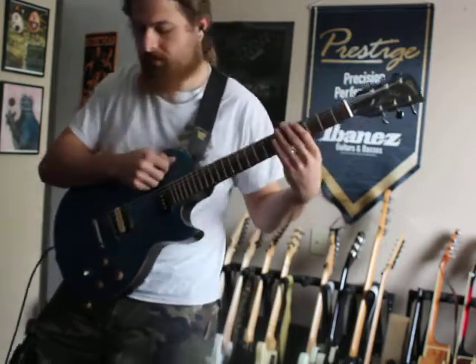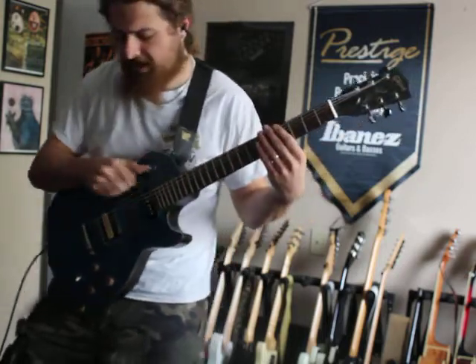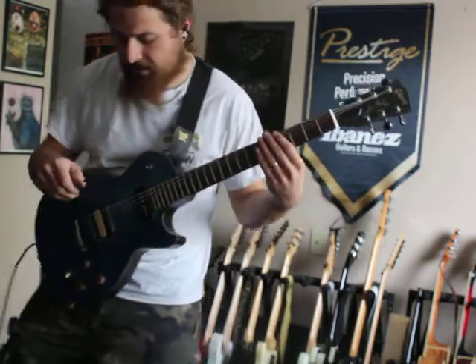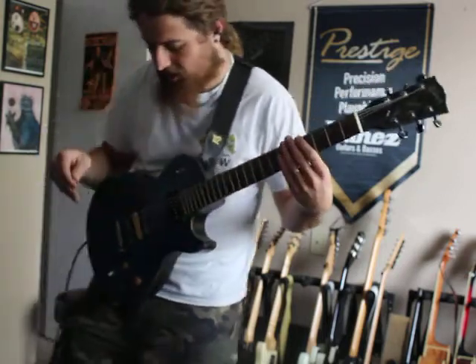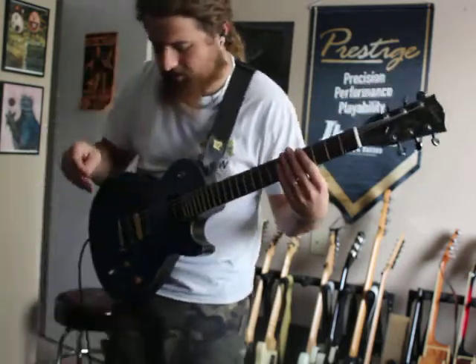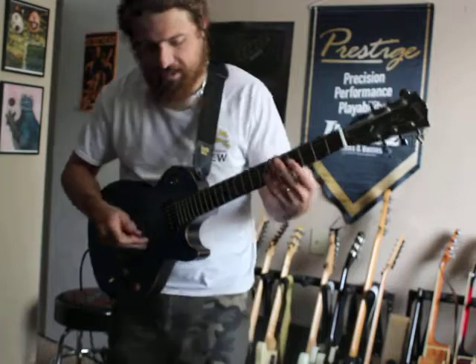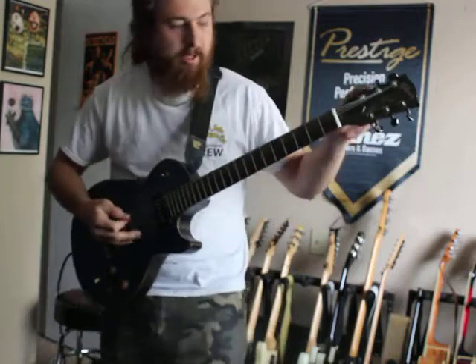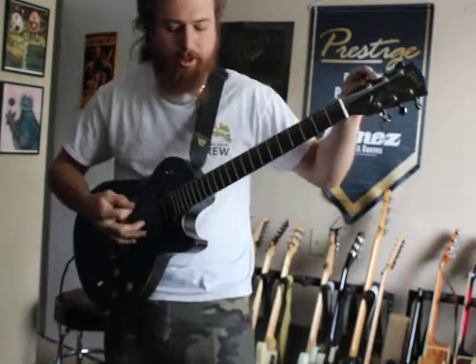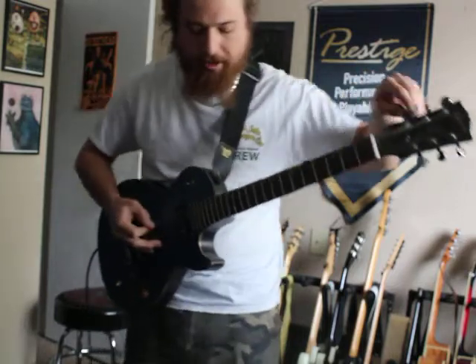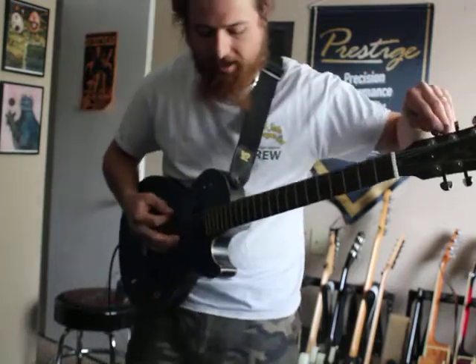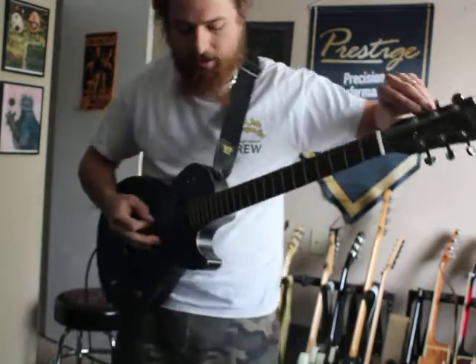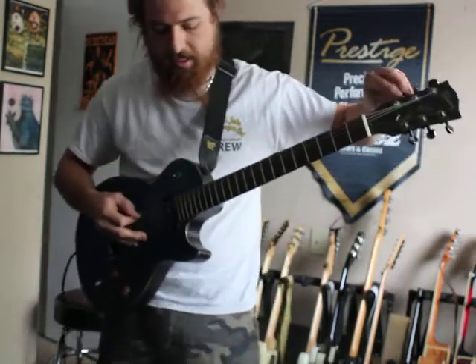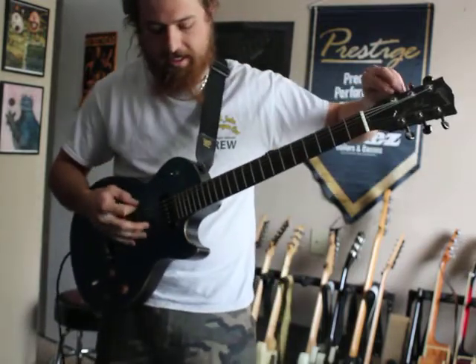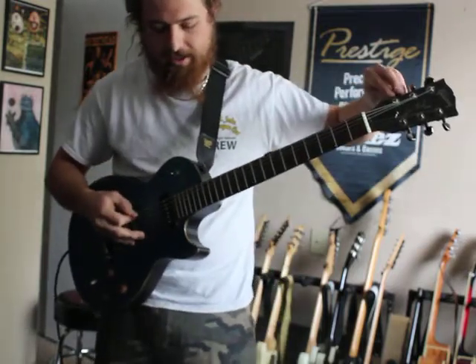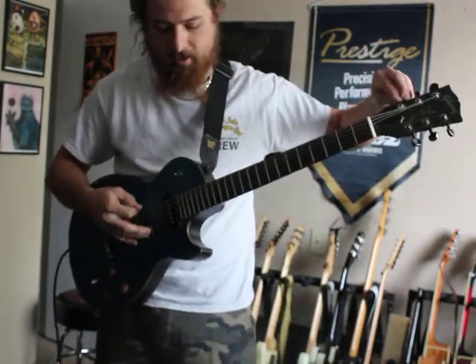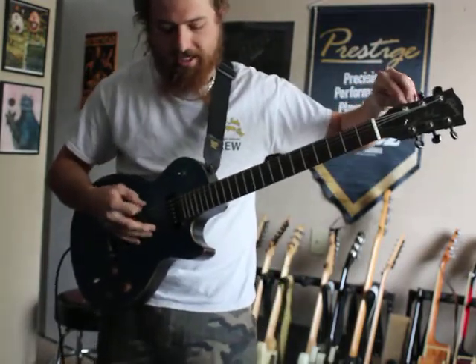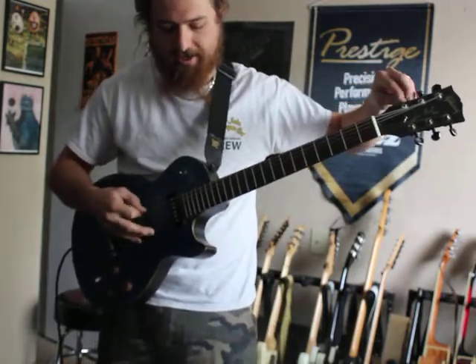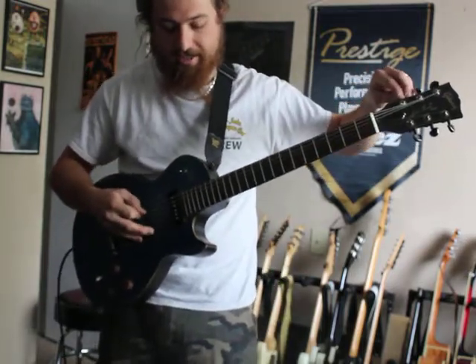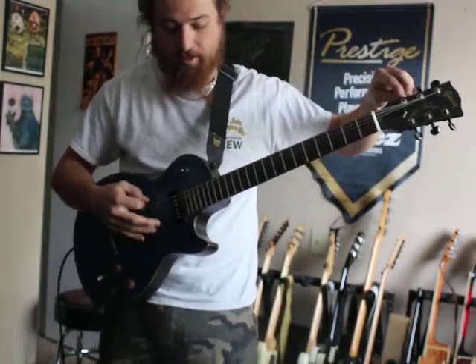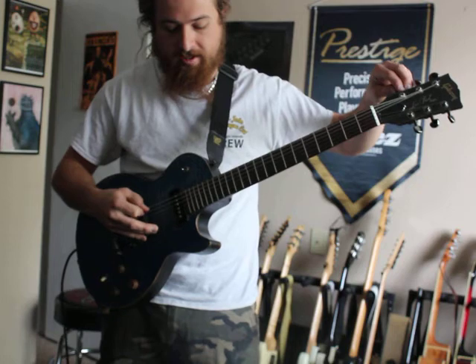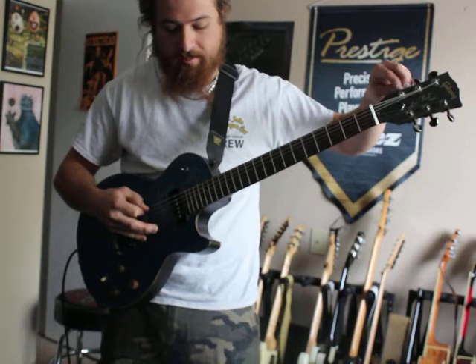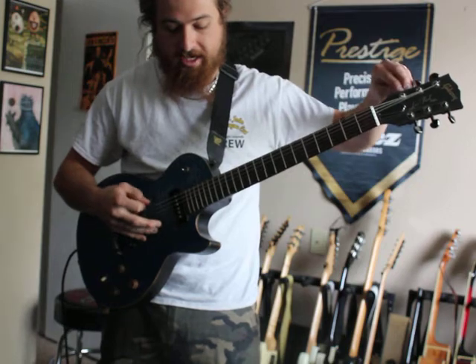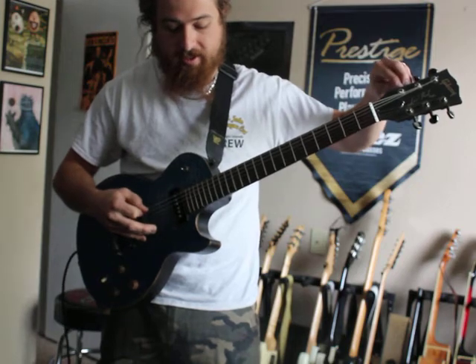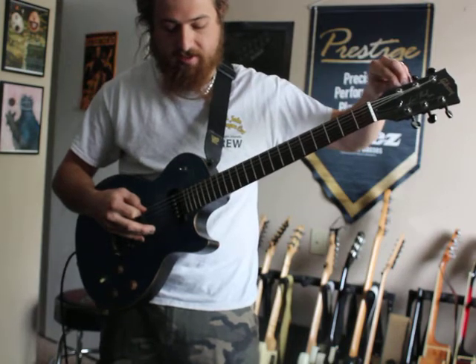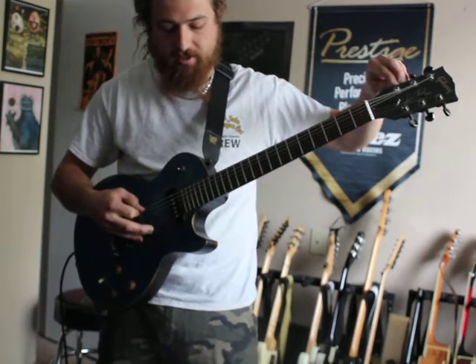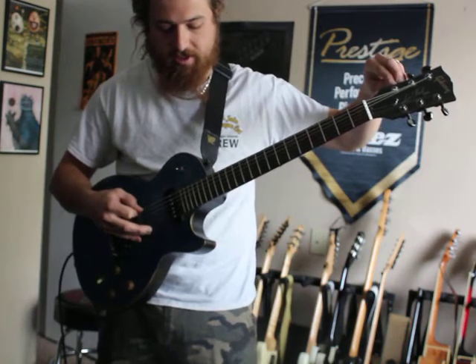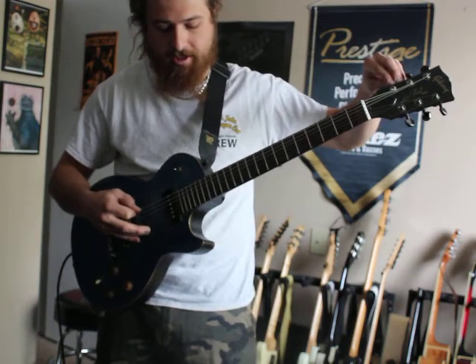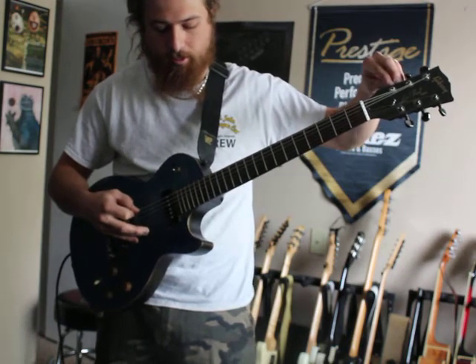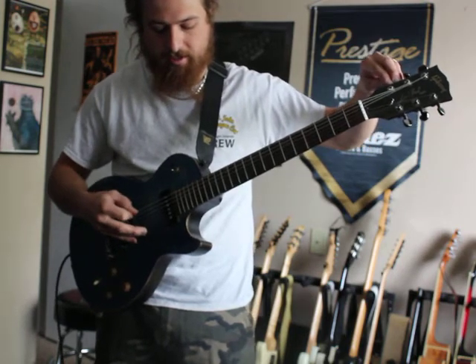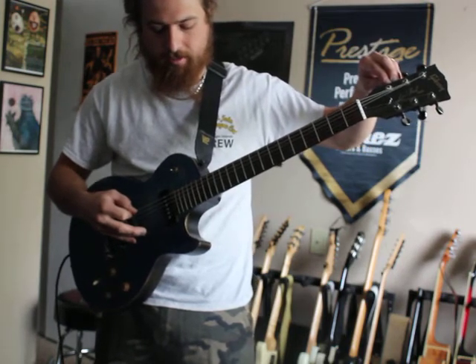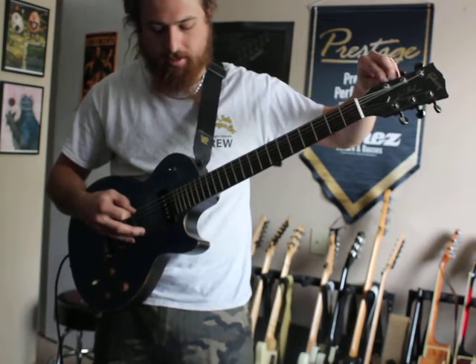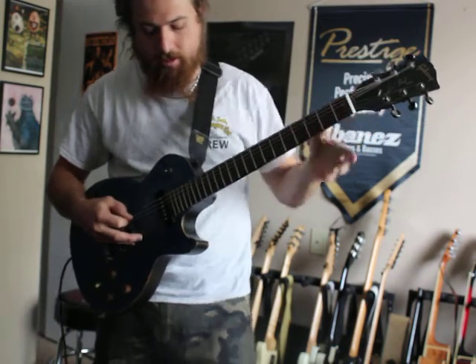So enough goofing around with the kill switch — let's actually demo the pickup itself and see what this guitar can really do.